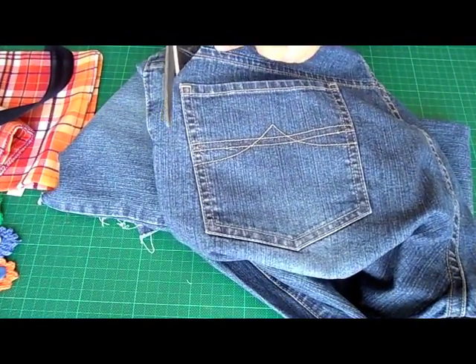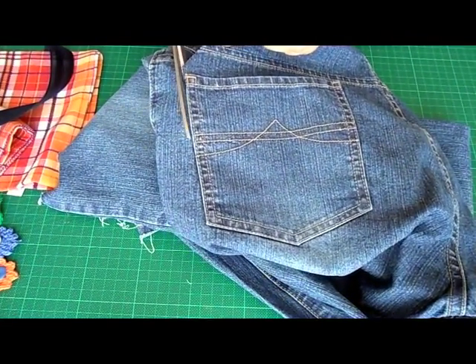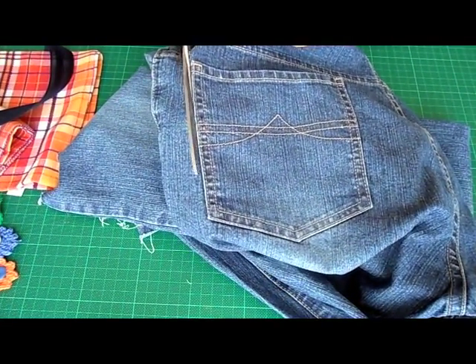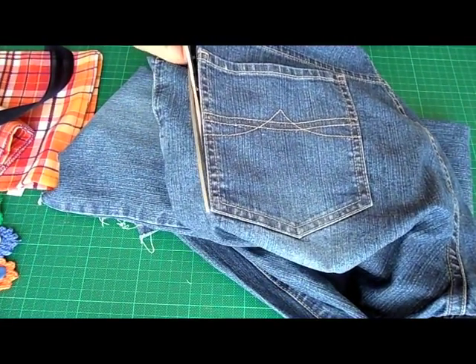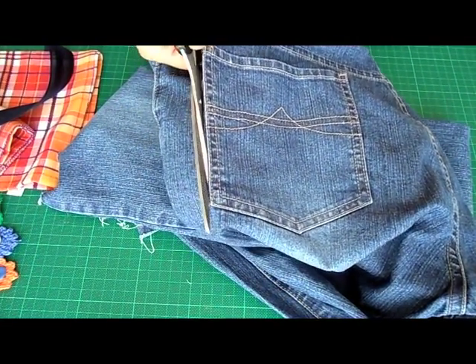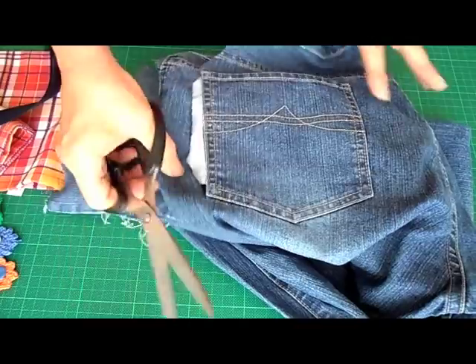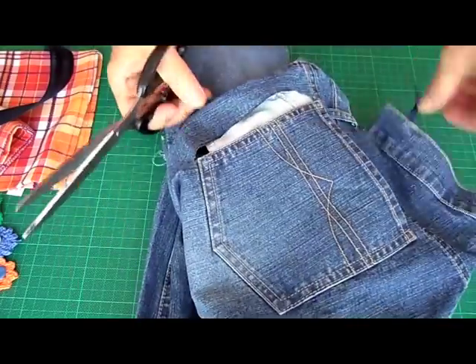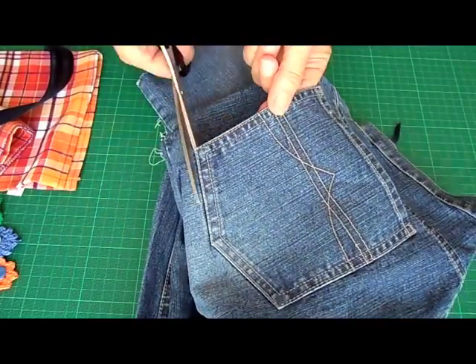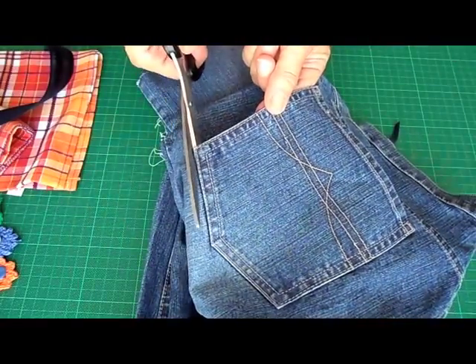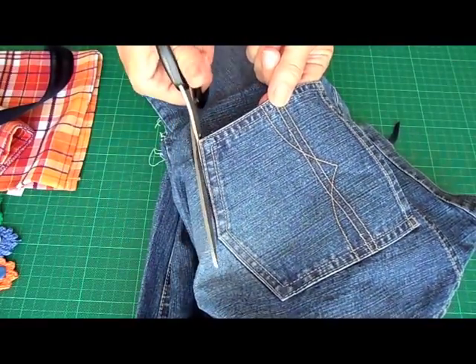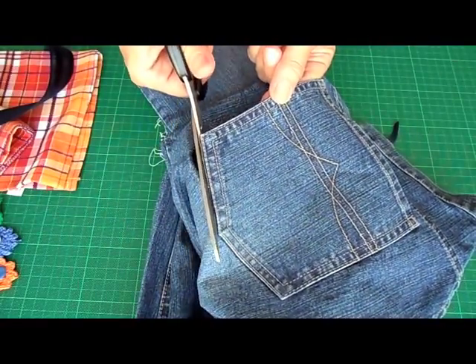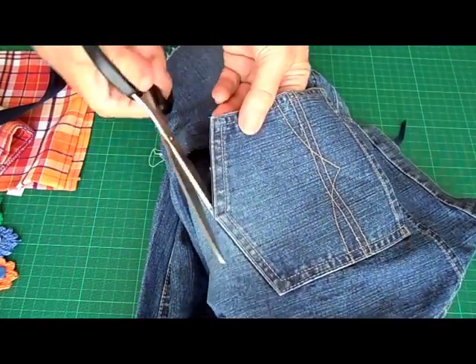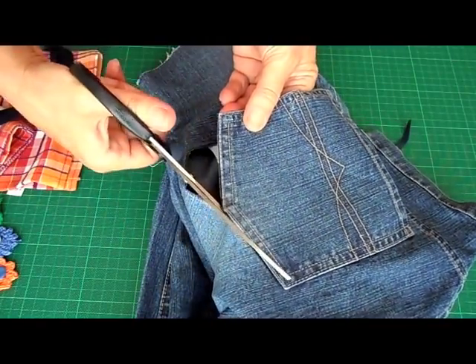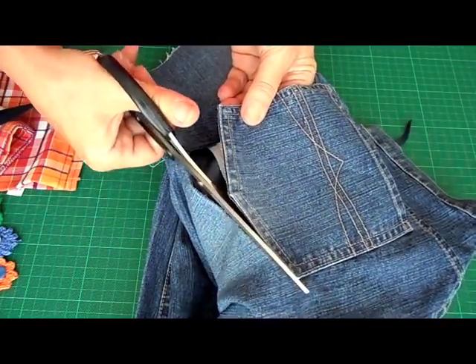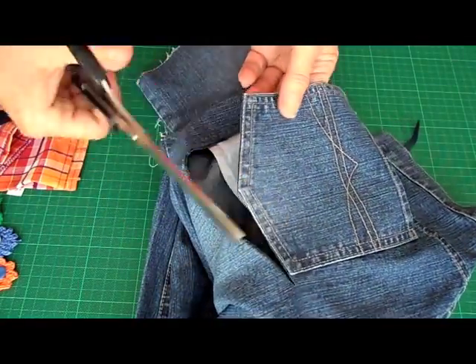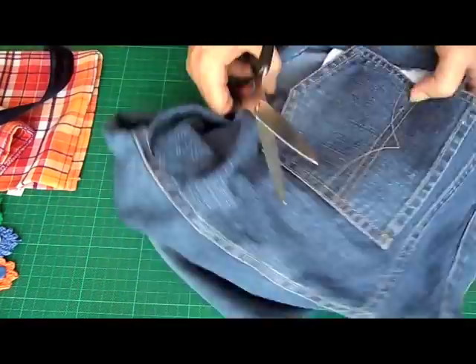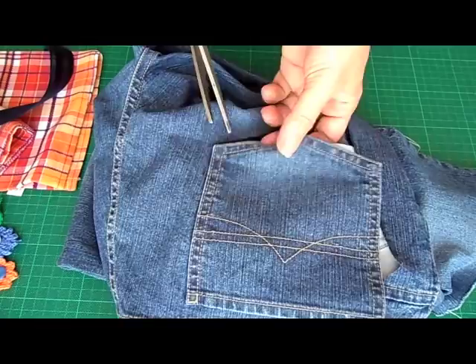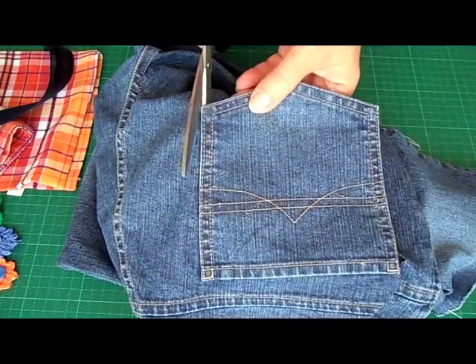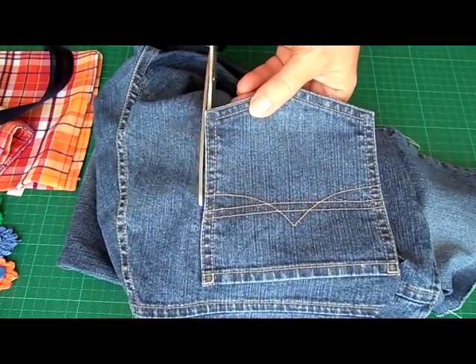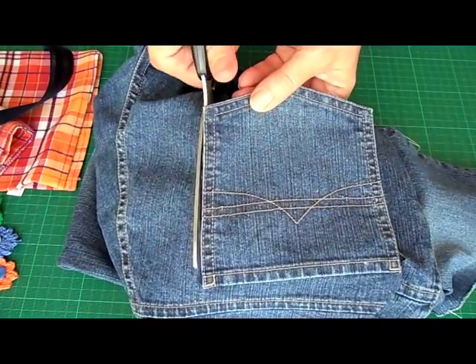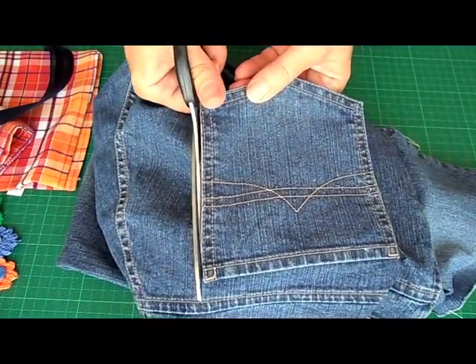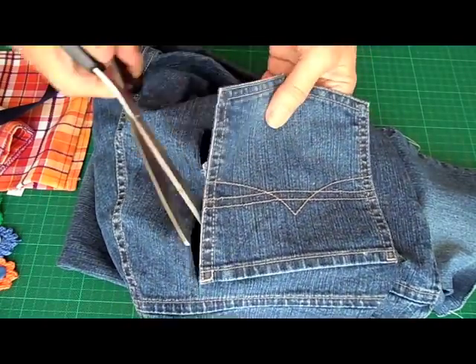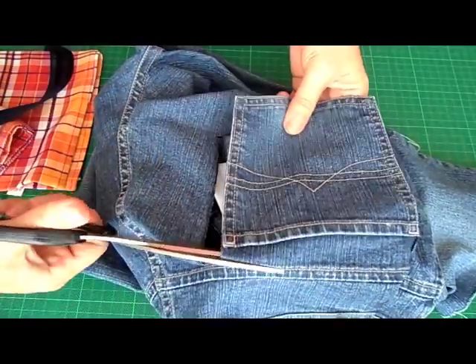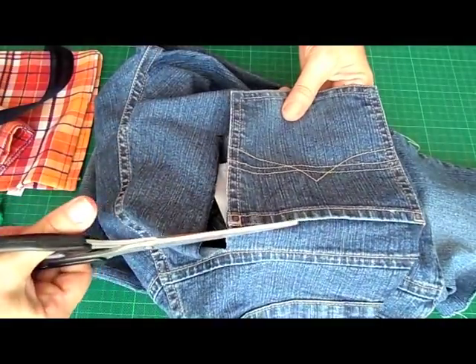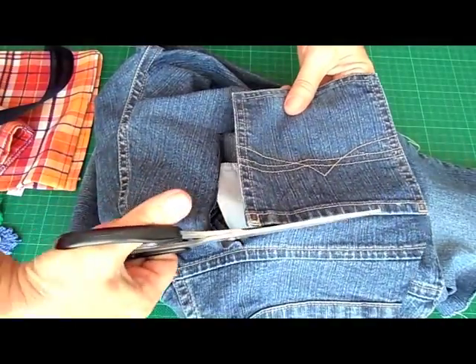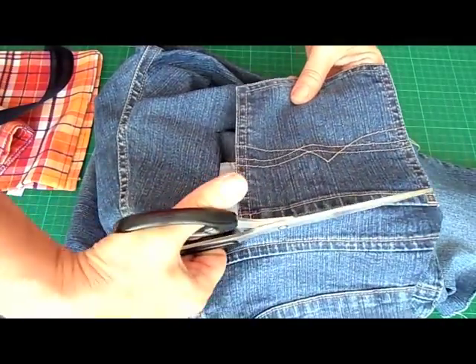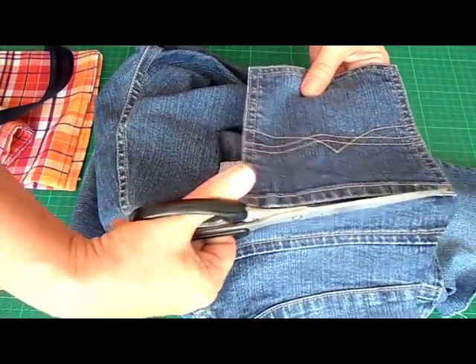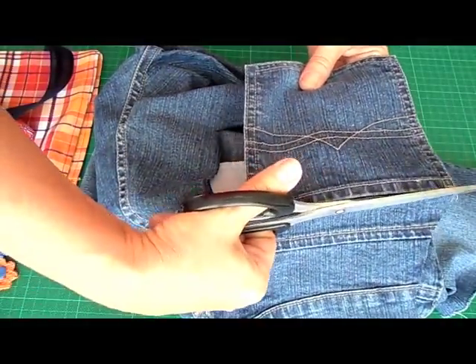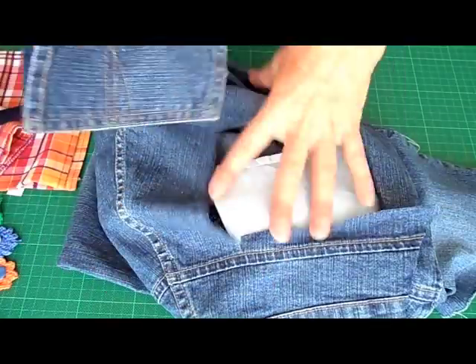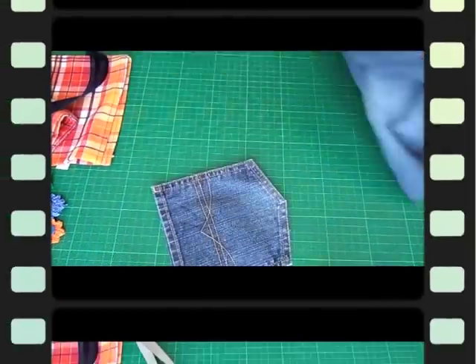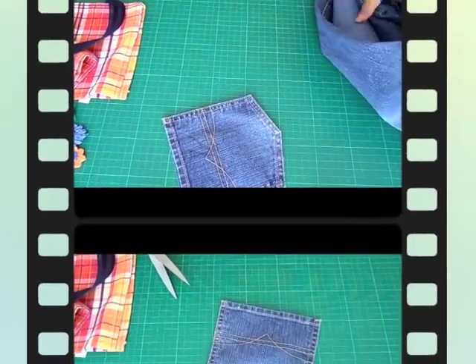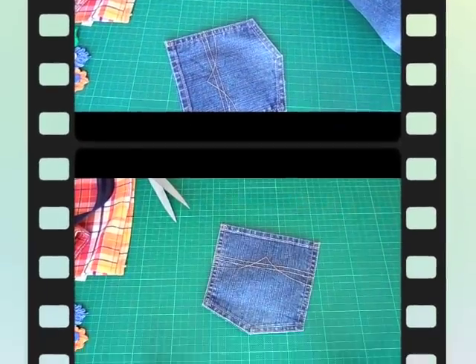First of all you want to take the old pair of jeans and cut out one of the back pockets. You can use any kind of jeans — it can be blue, it can be black, it can be white. Doesn't really matter, just cut it all away. And there you go.